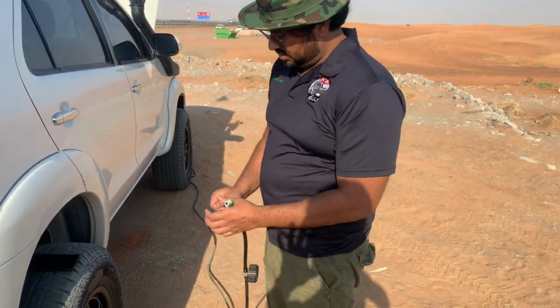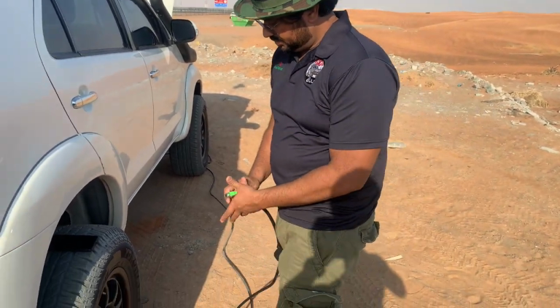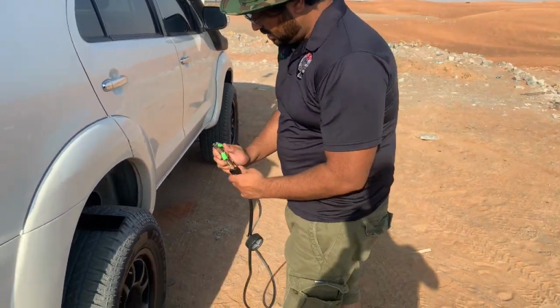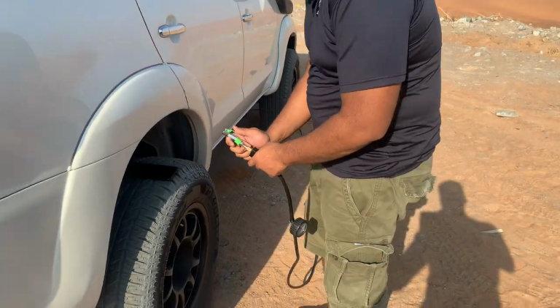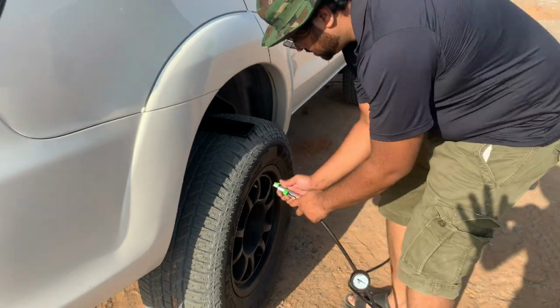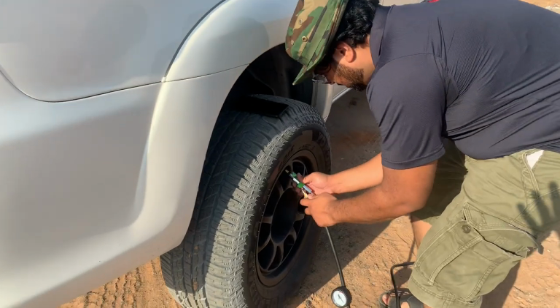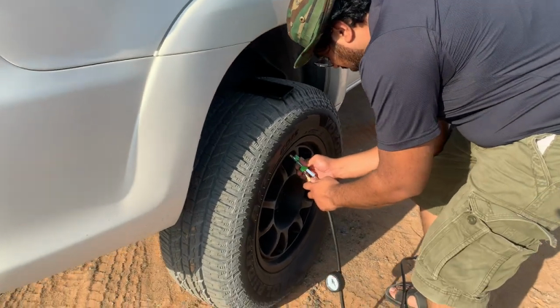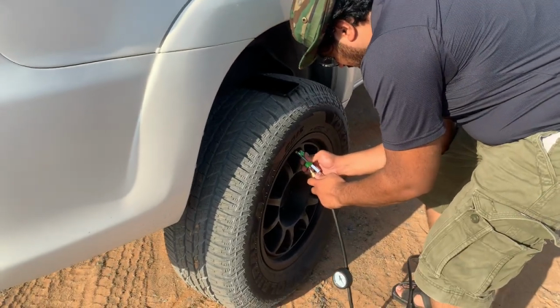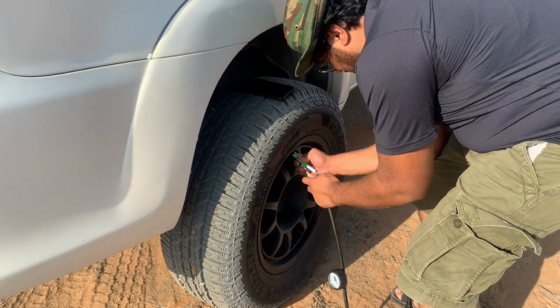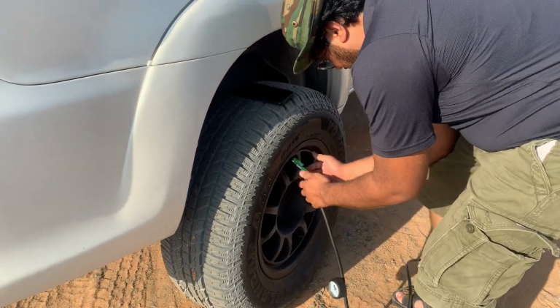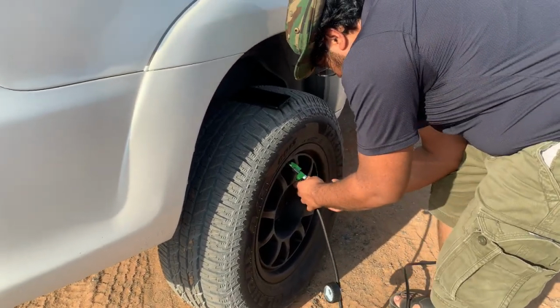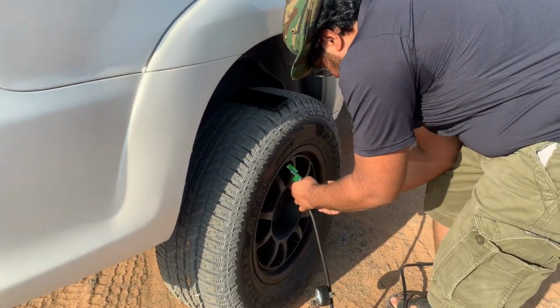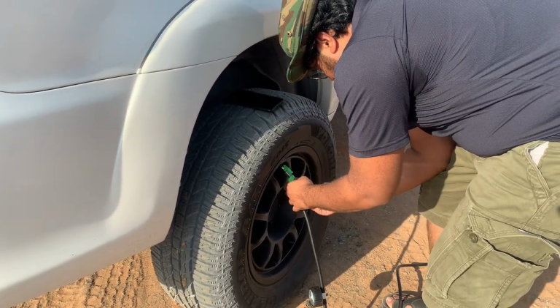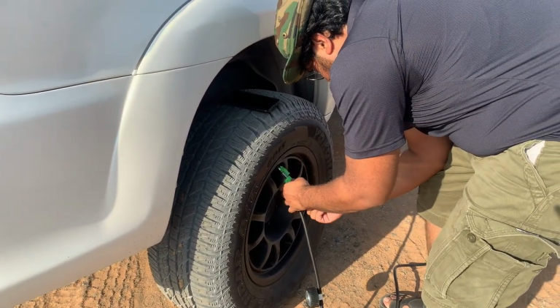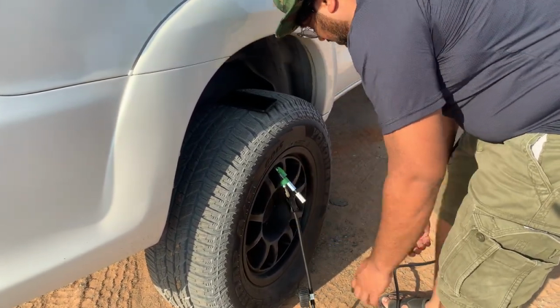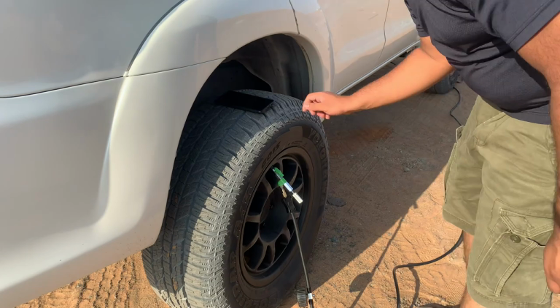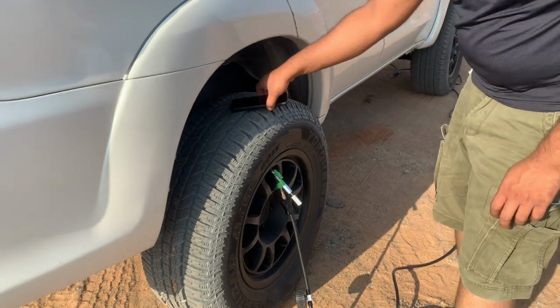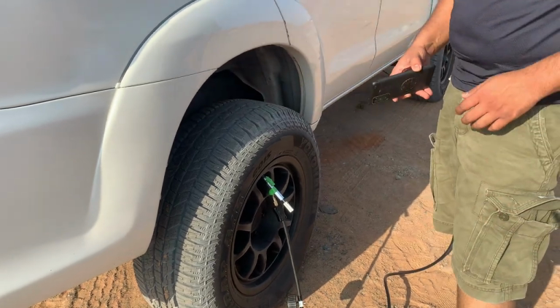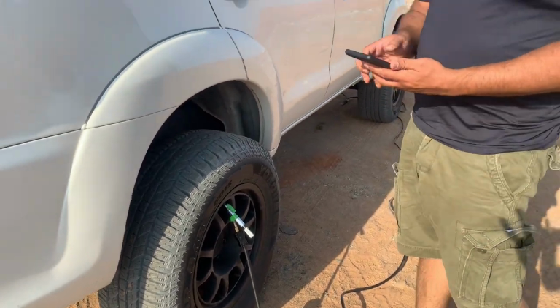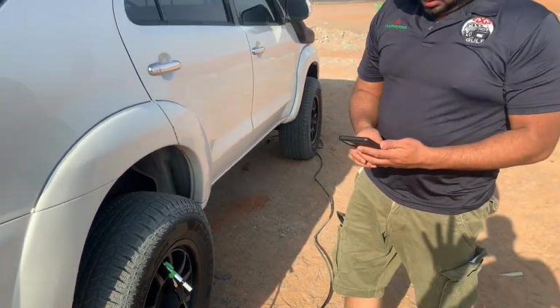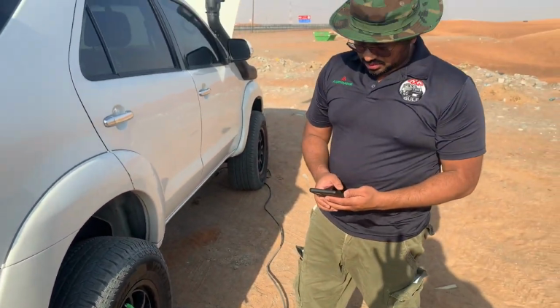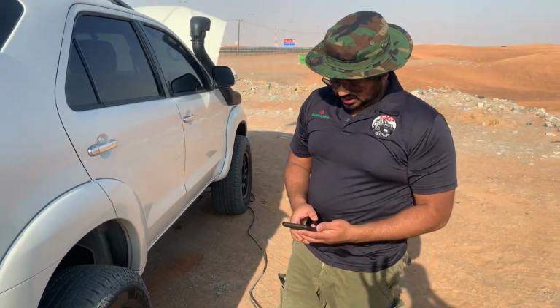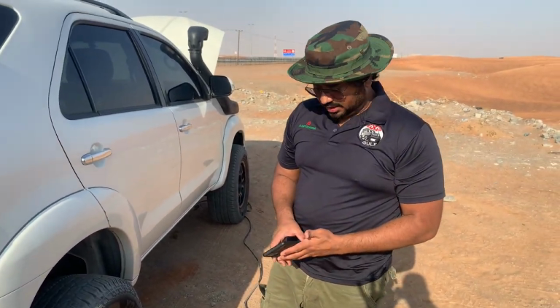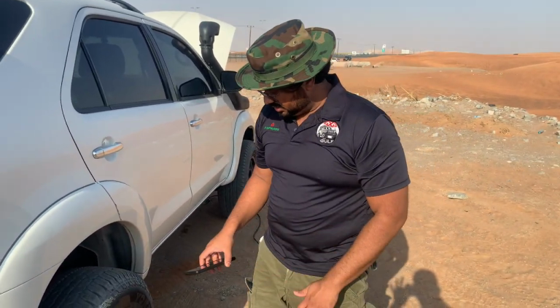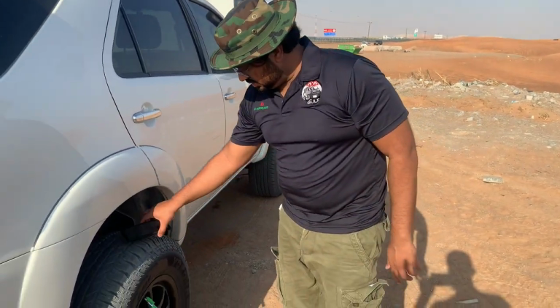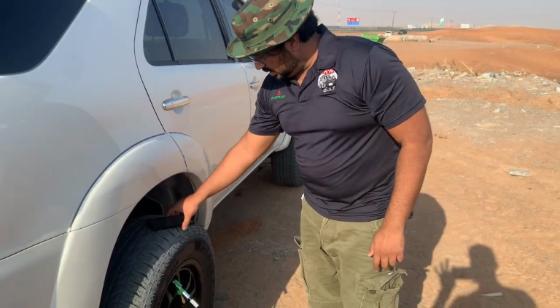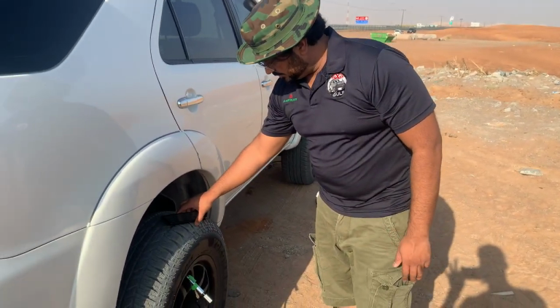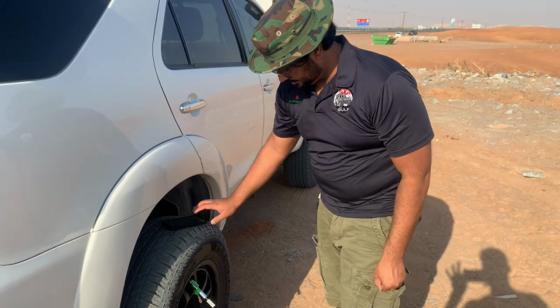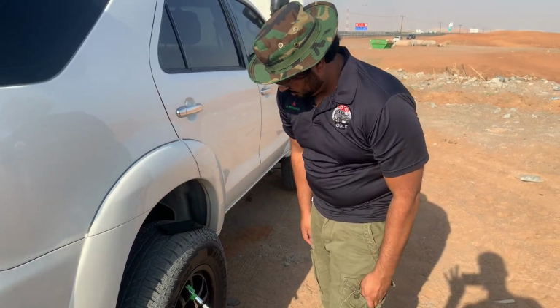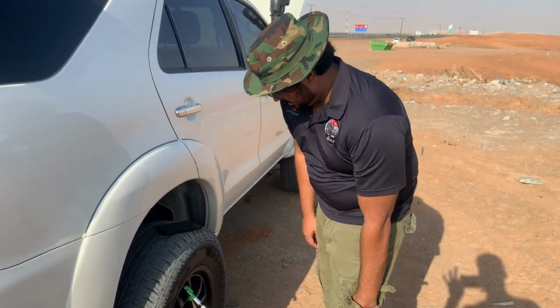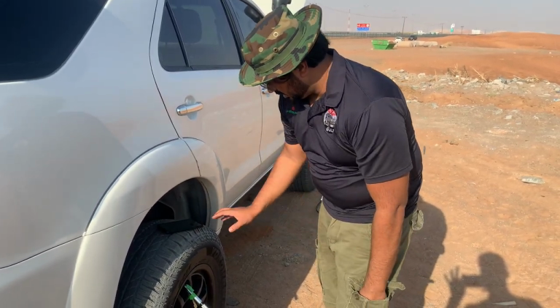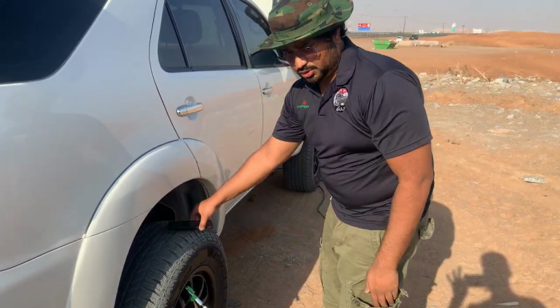Now it's done — you can clip this onto that, like that. And you can do it faster, I think. Let's try to switch it on.